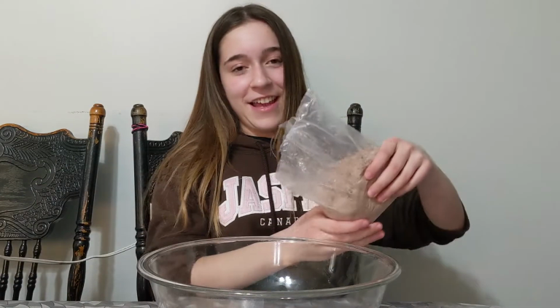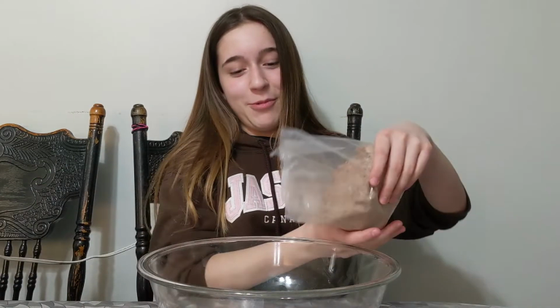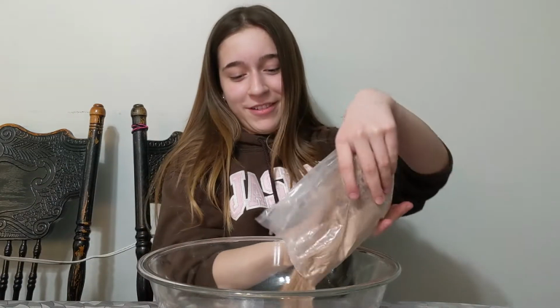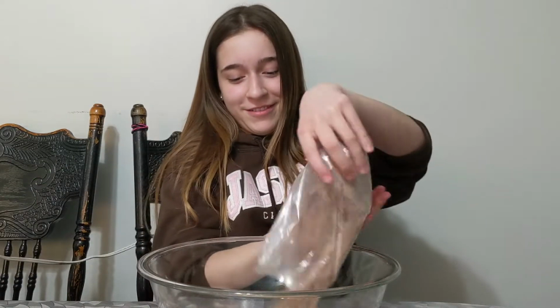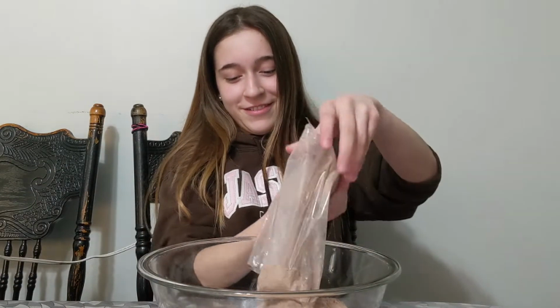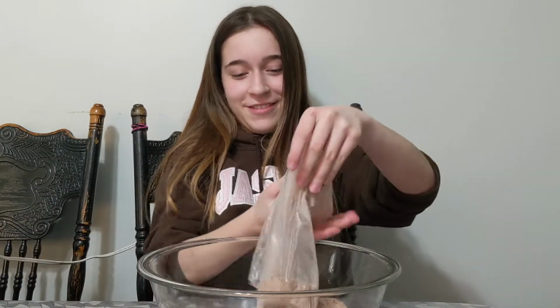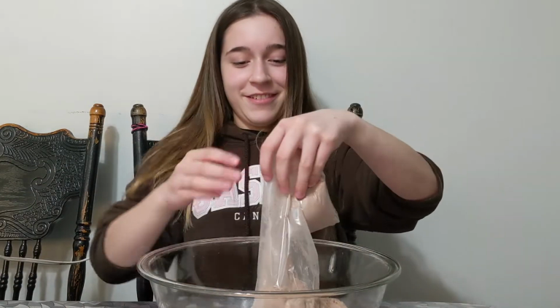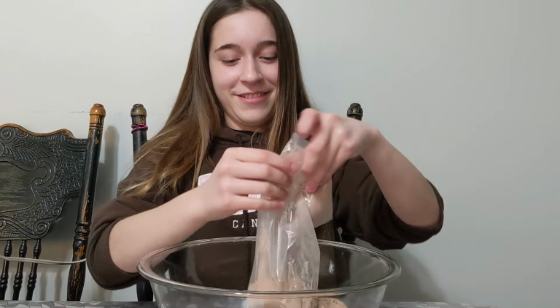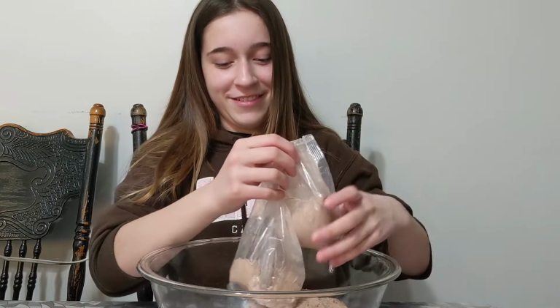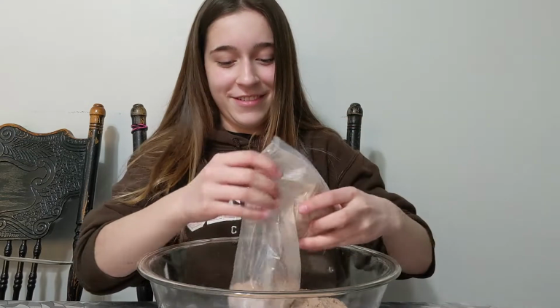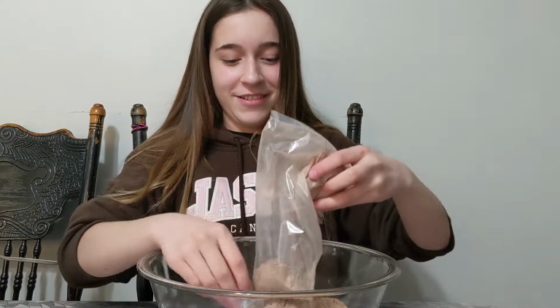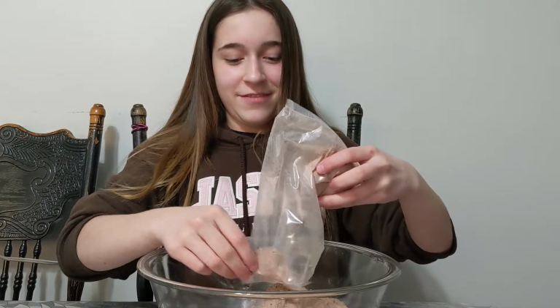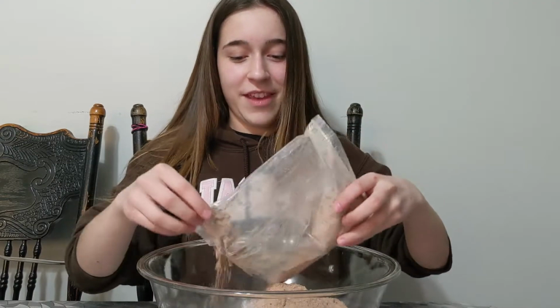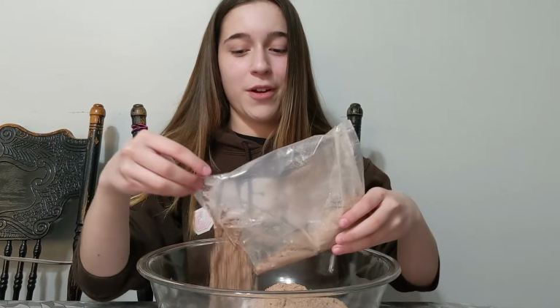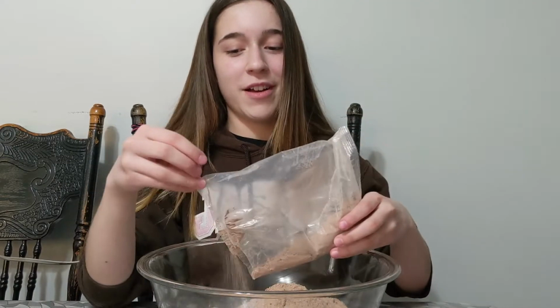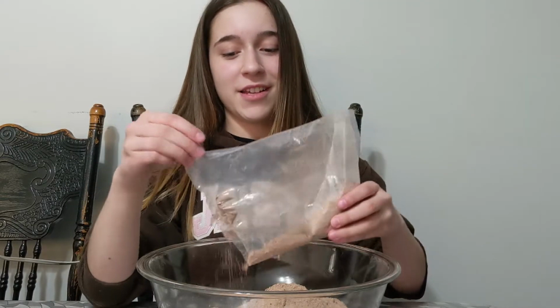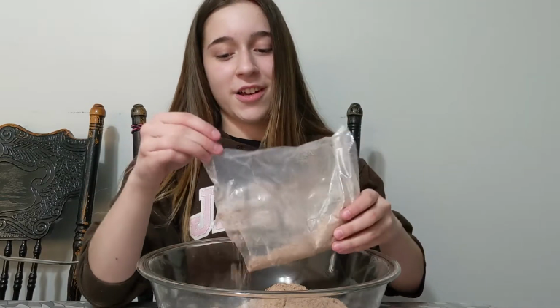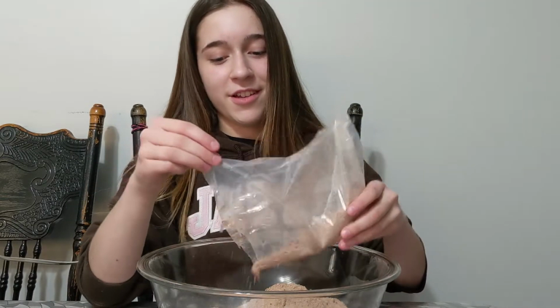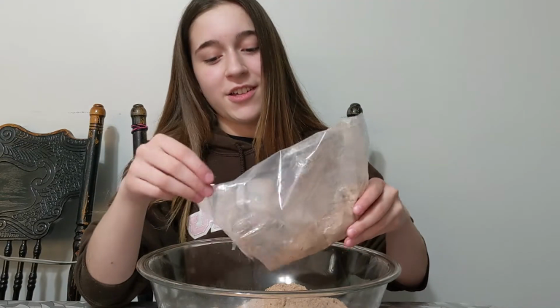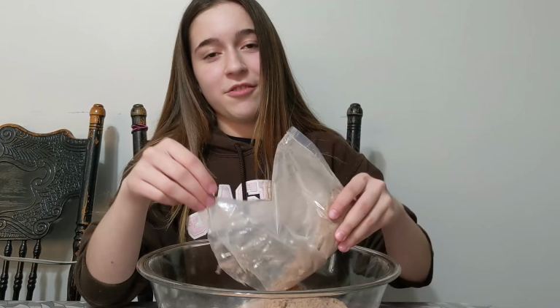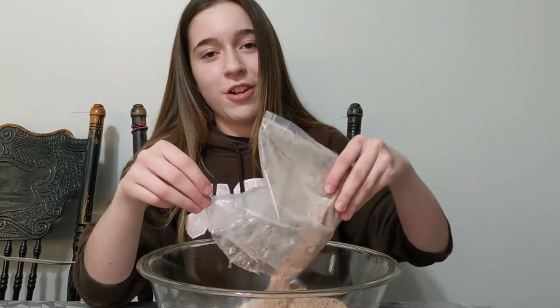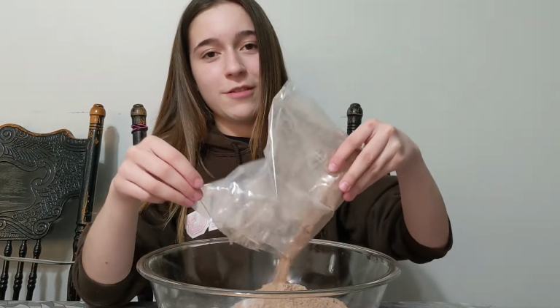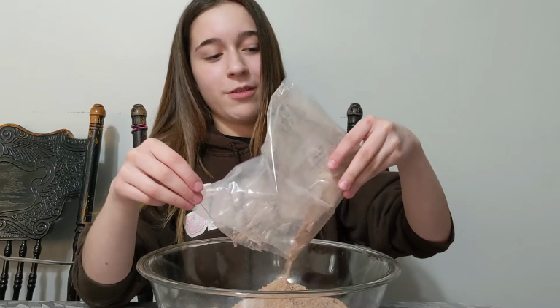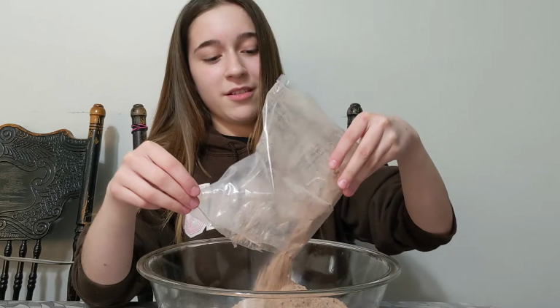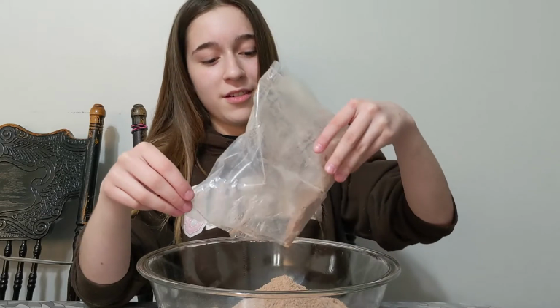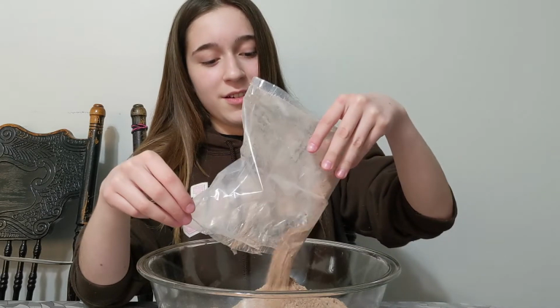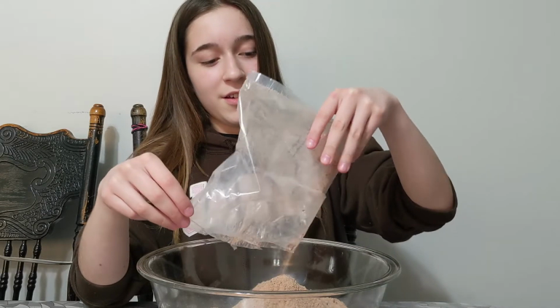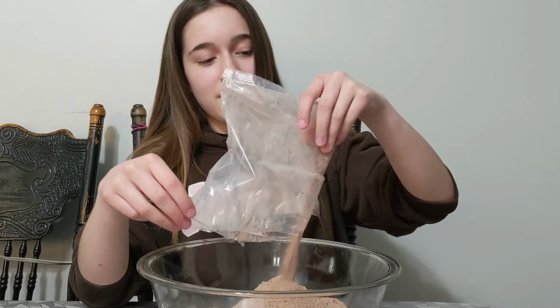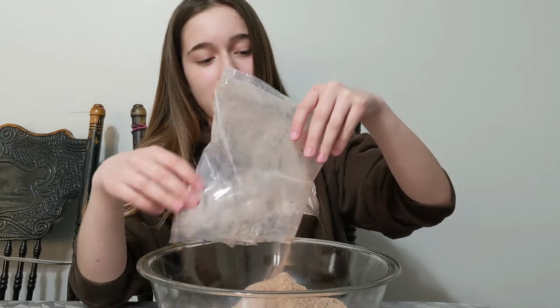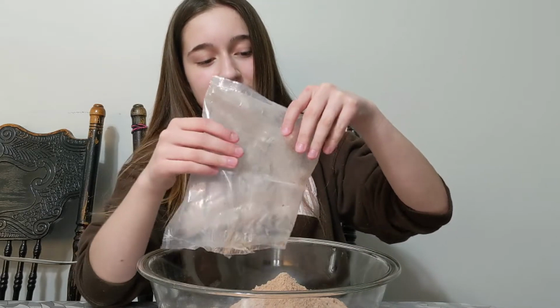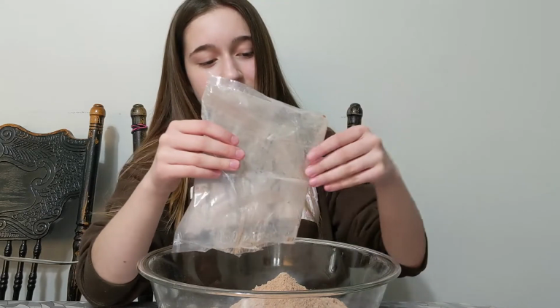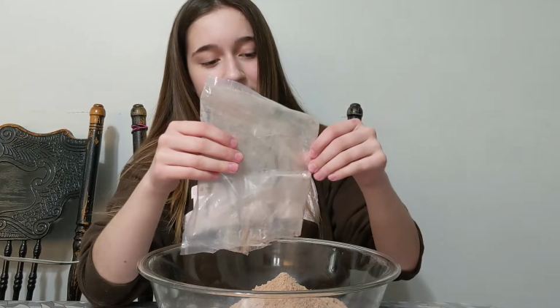And pour. If you're wondering why we're not both here, she didn't really want to do this video with me, so I decided just to do it.